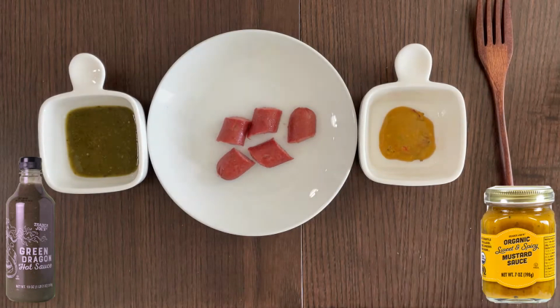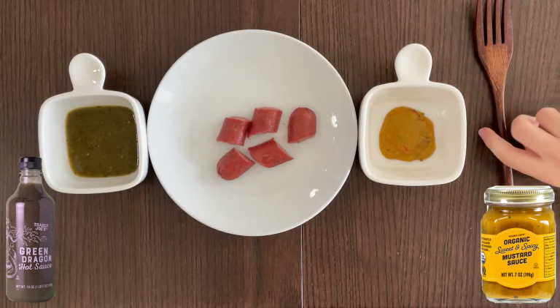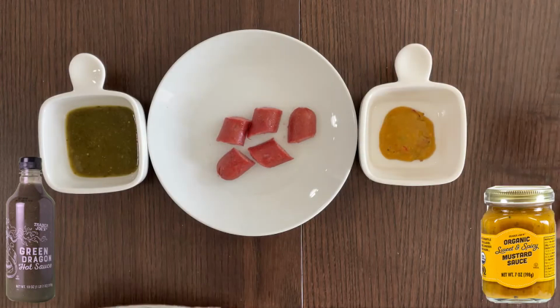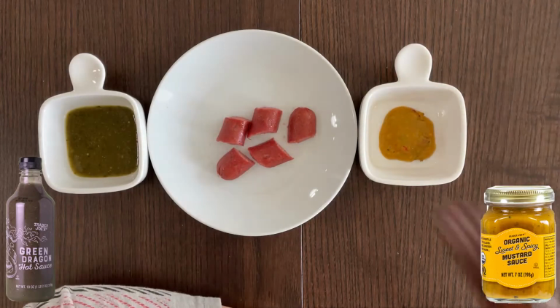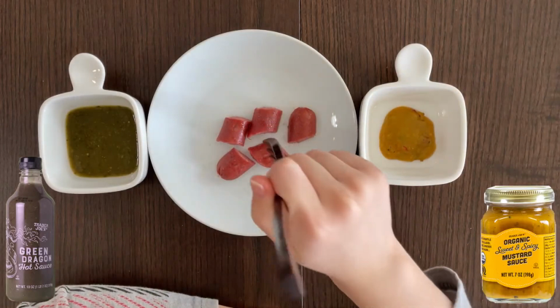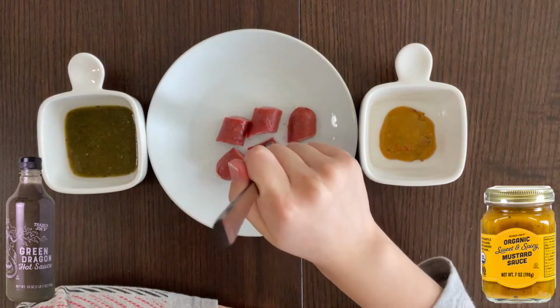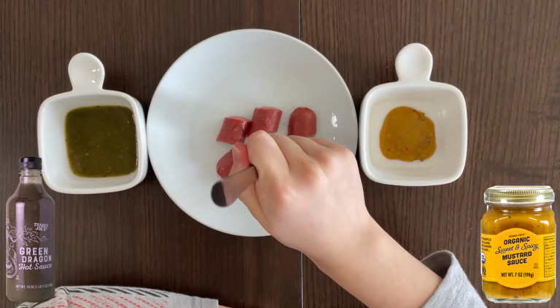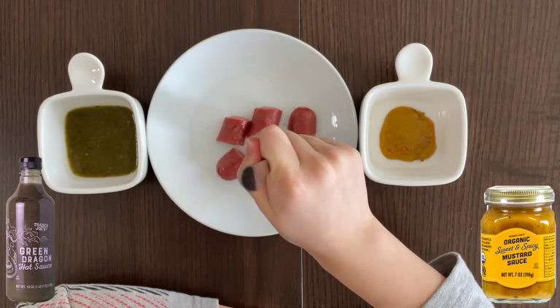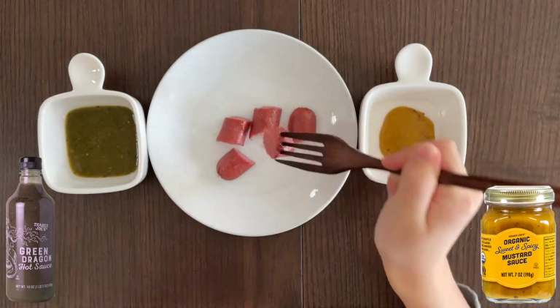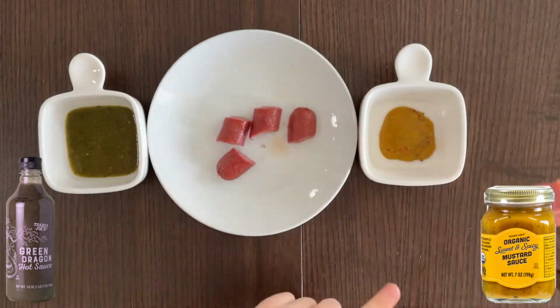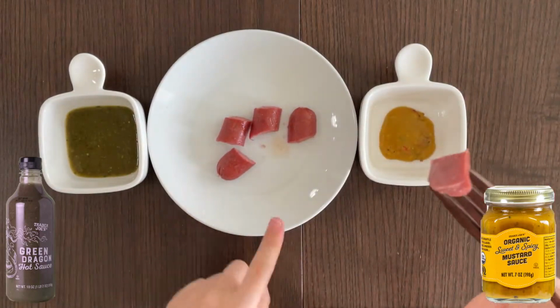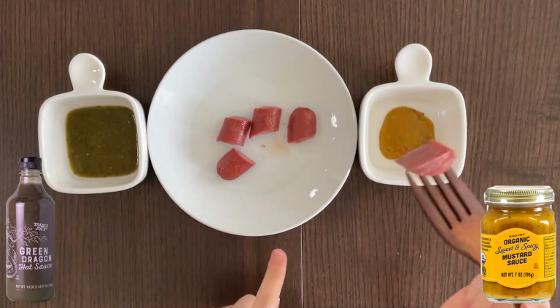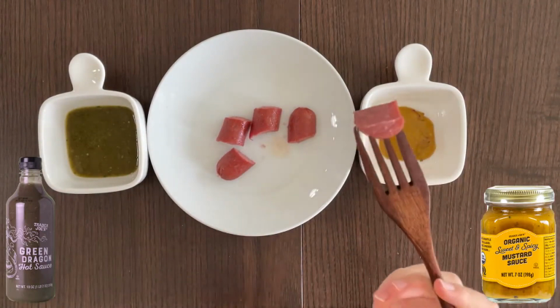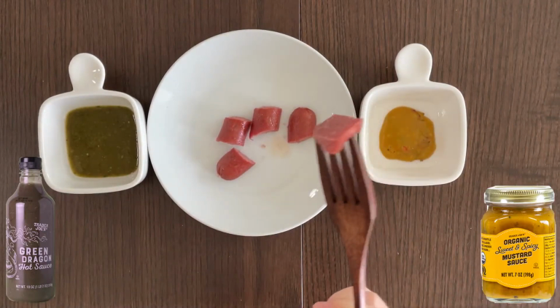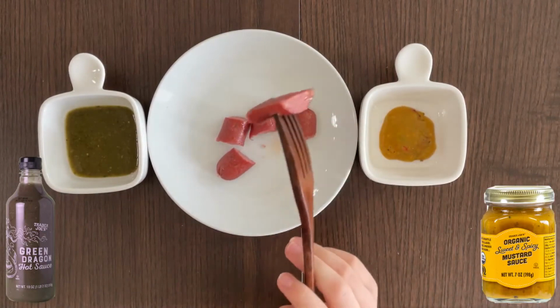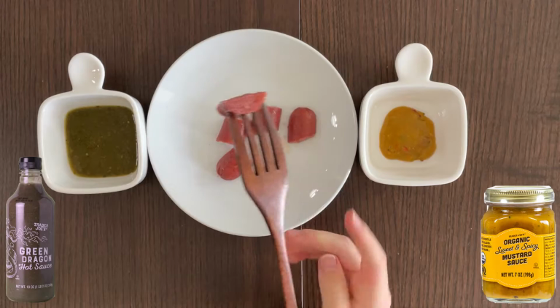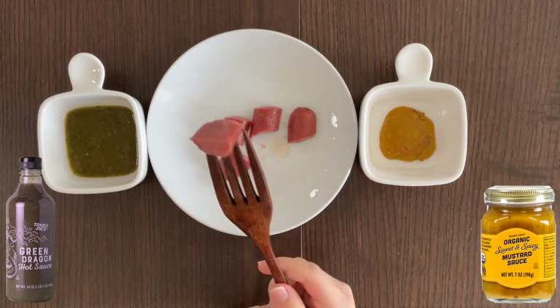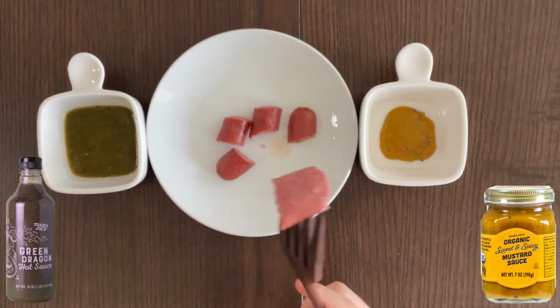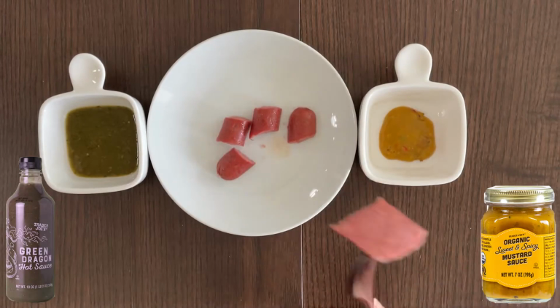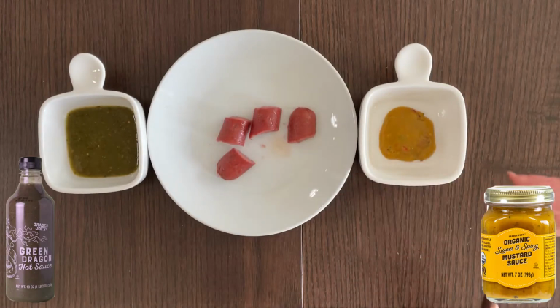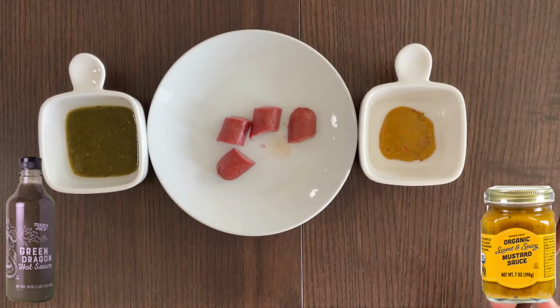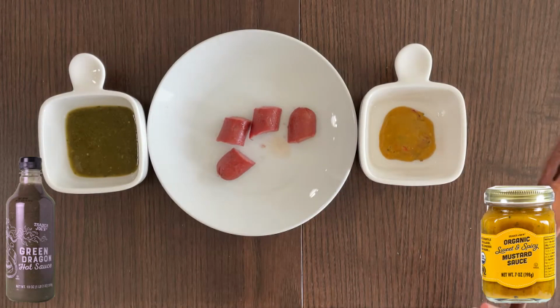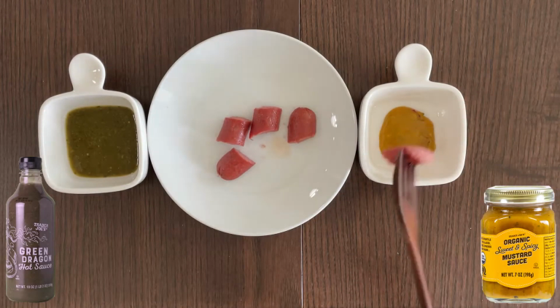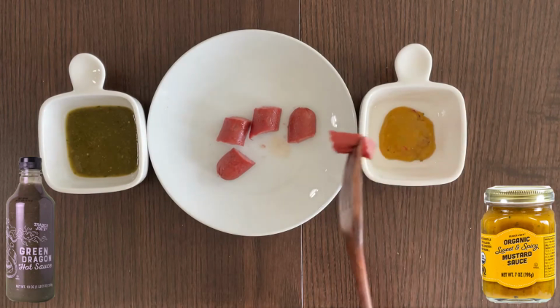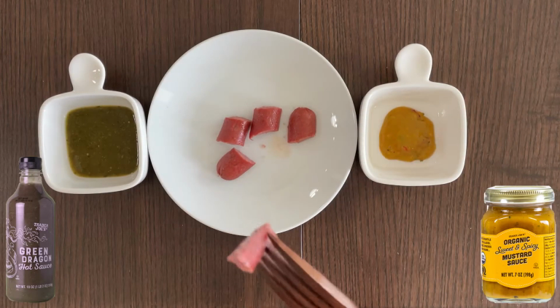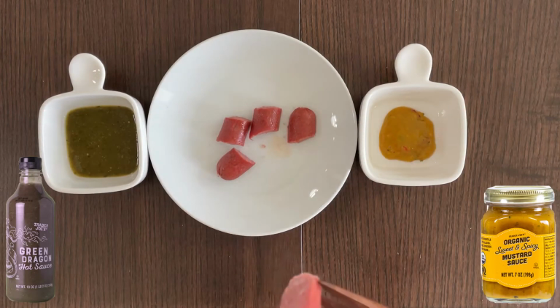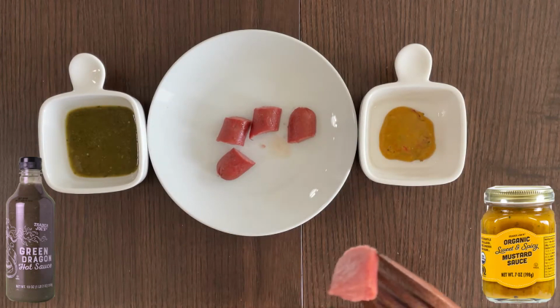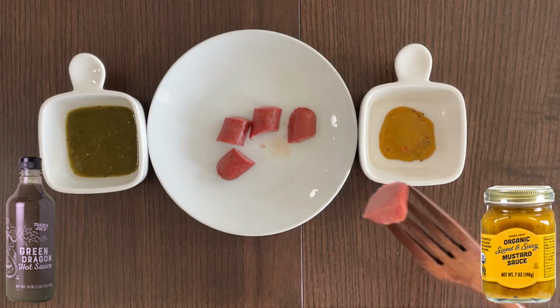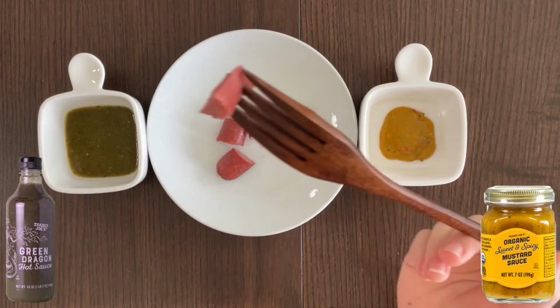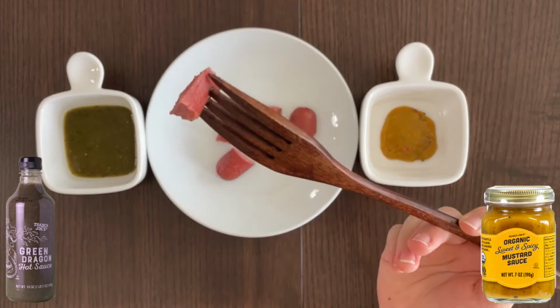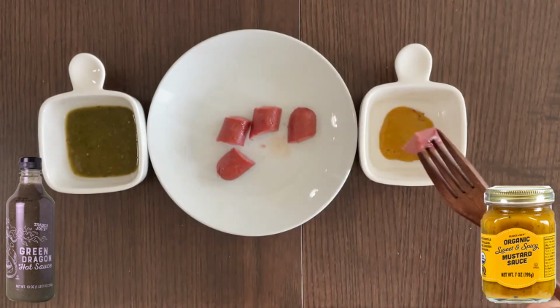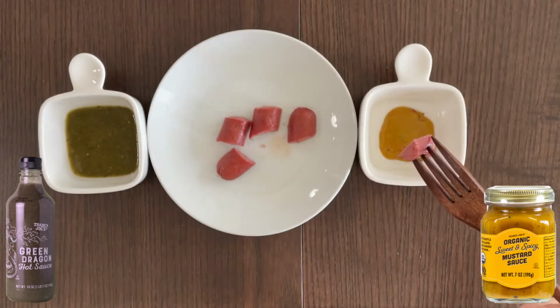Let's taste it. They're both a bit spicy, so I'm lucky today because I love spicy things — as you know, I've said that a thousand times already.